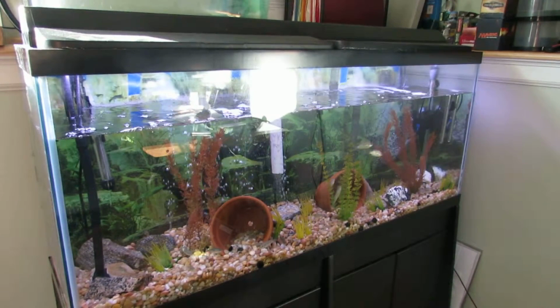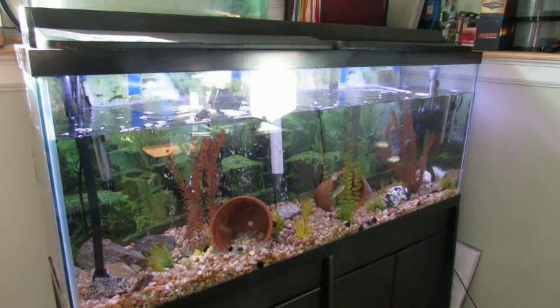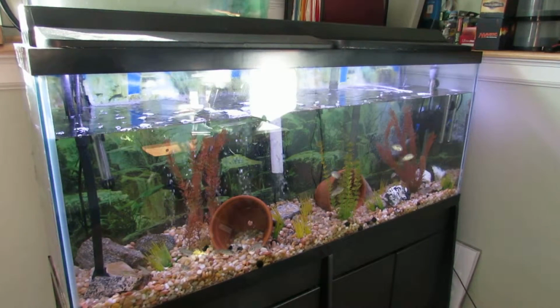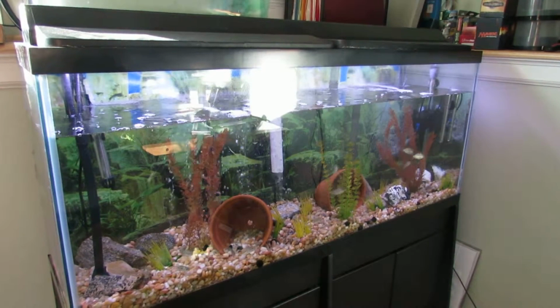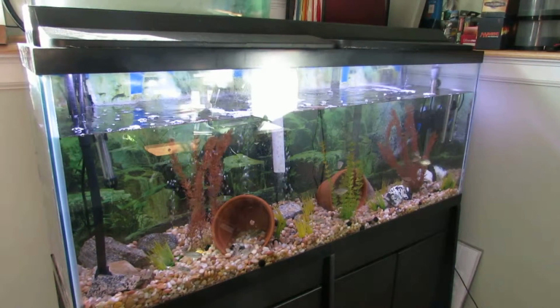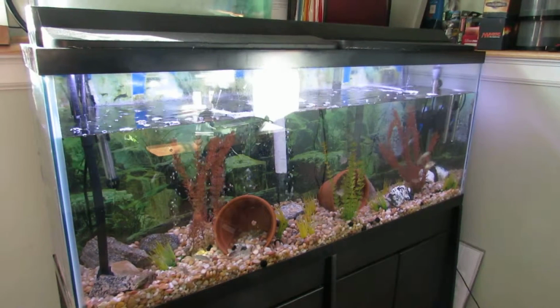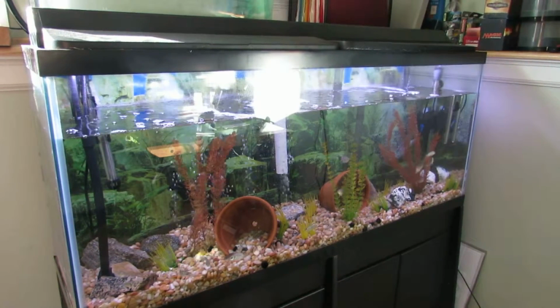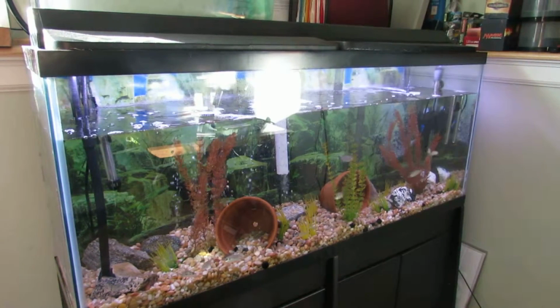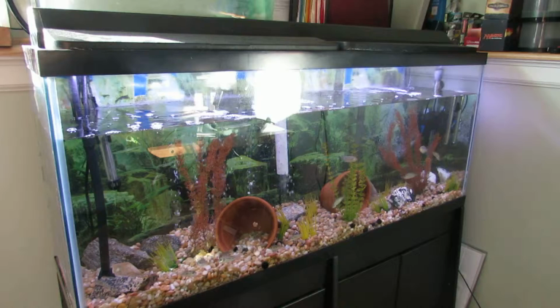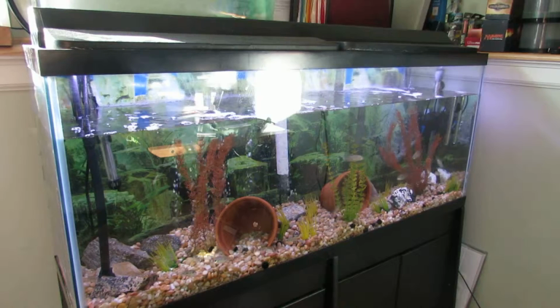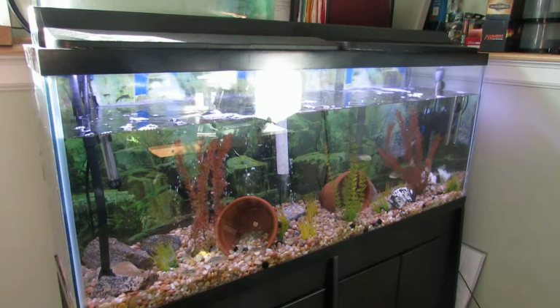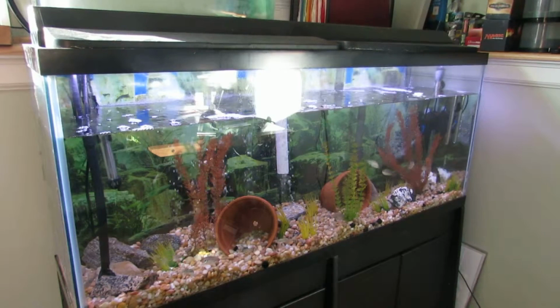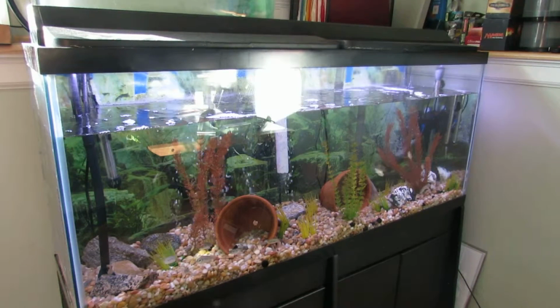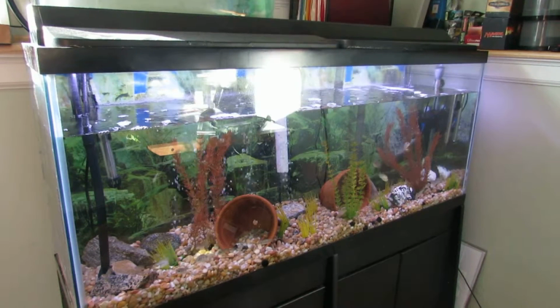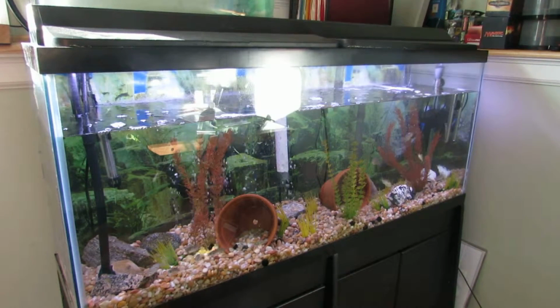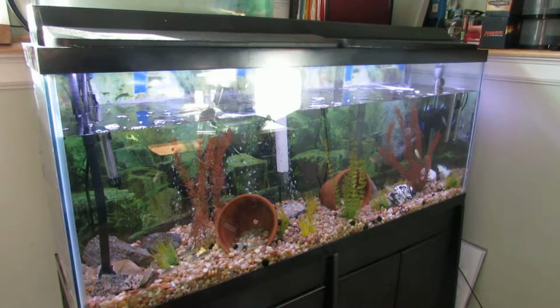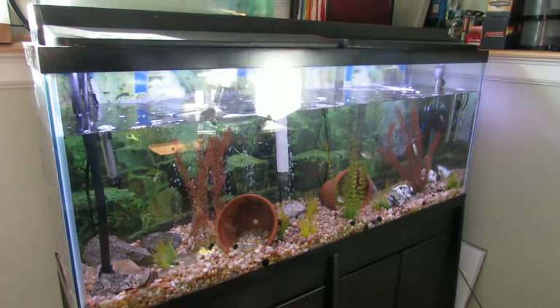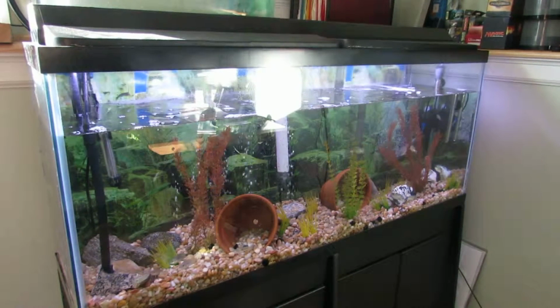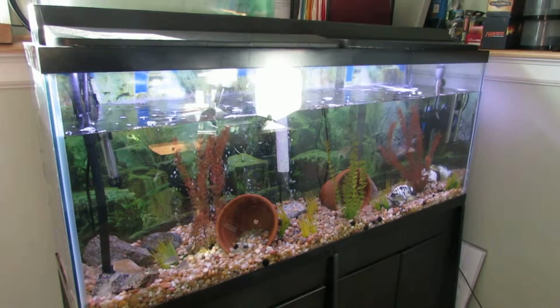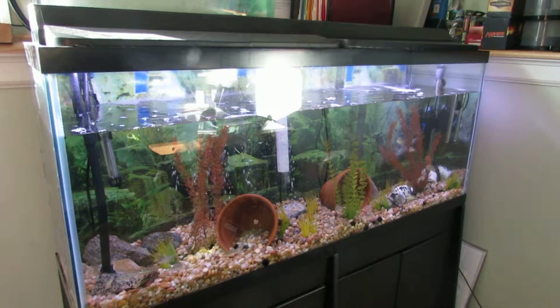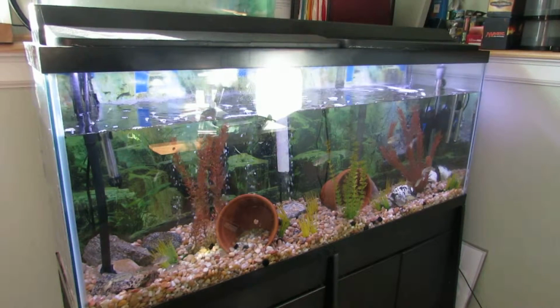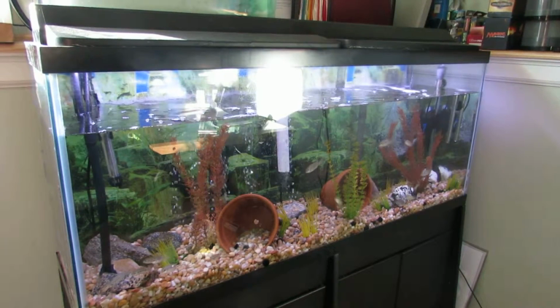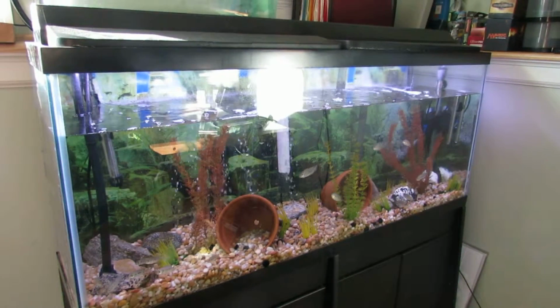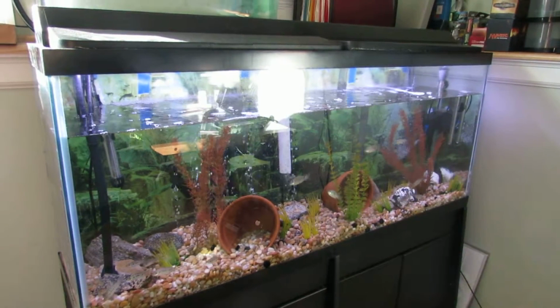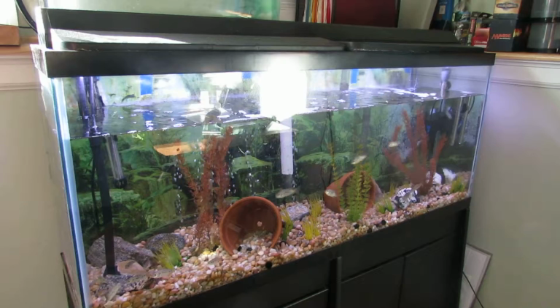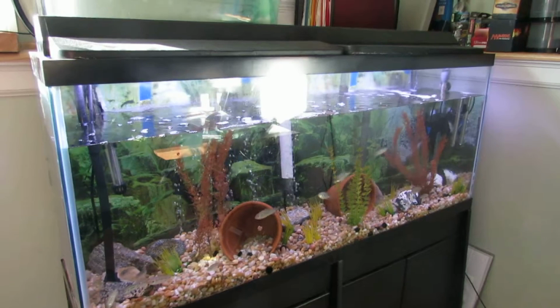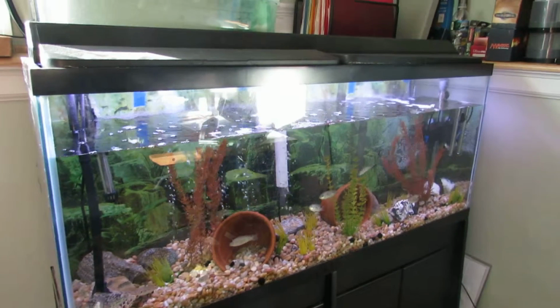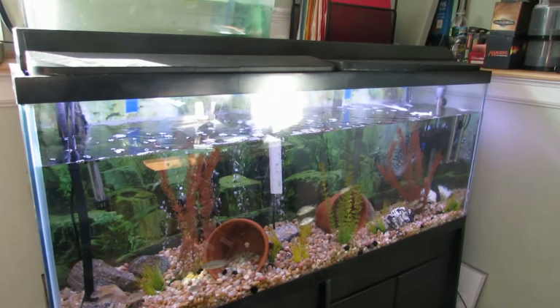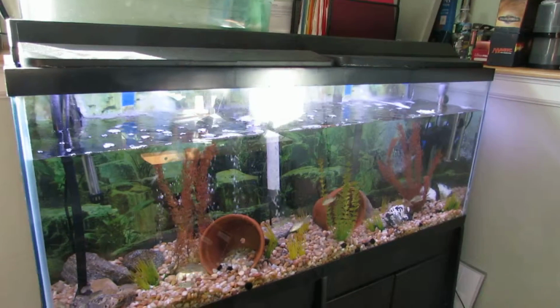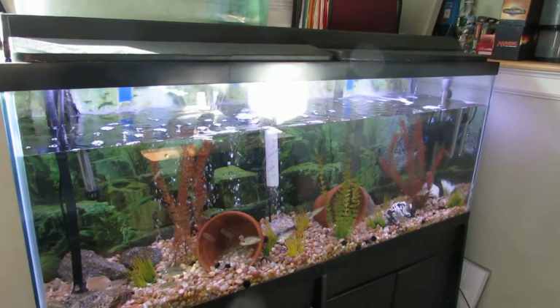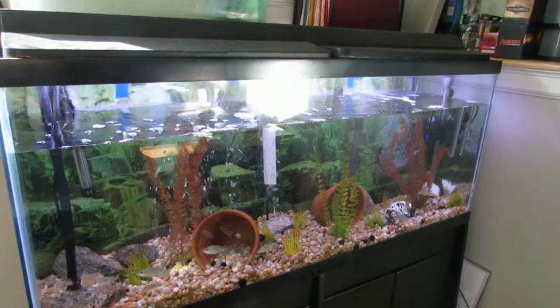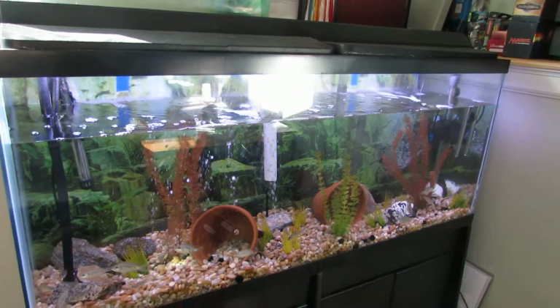Good morning everyone. Some people are asking for a complete tour so they can see how the aquaponics are set up here in the house. So this is obviously my fish tank.